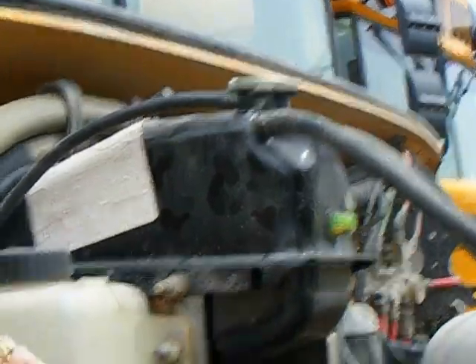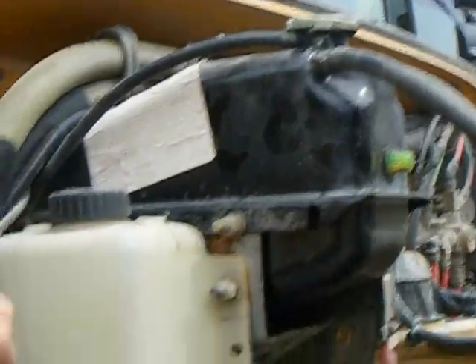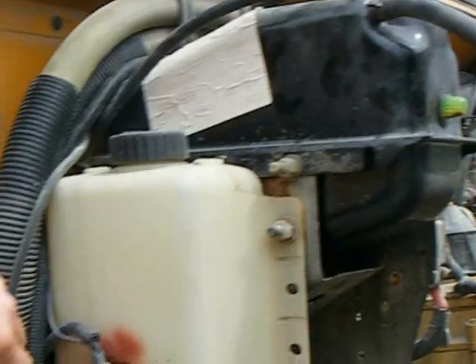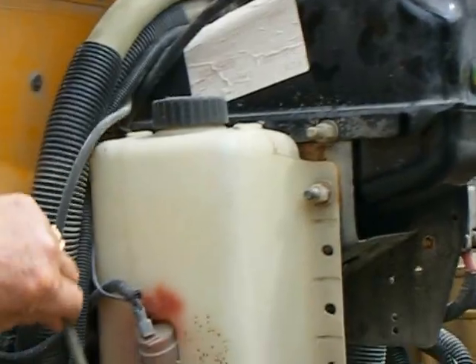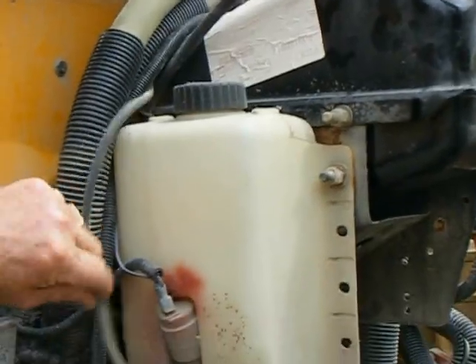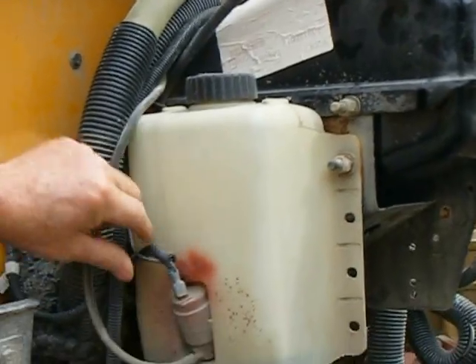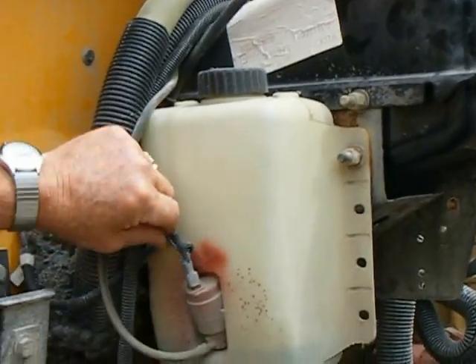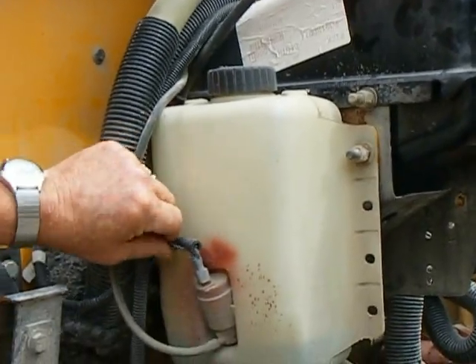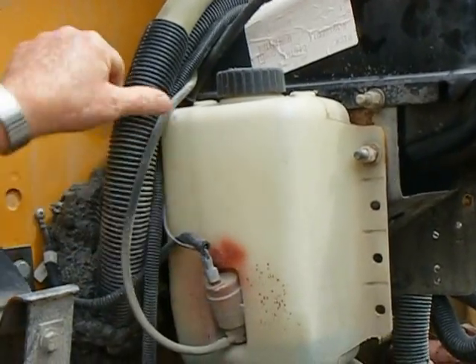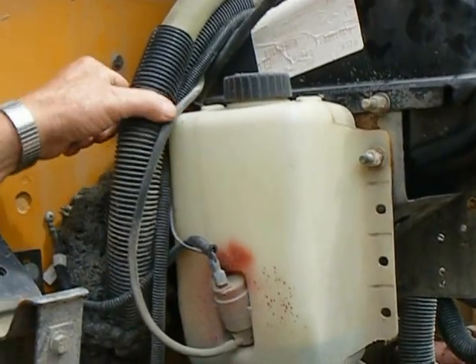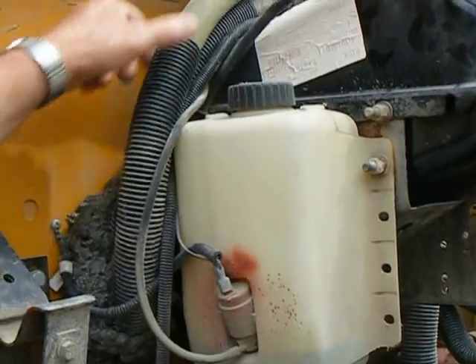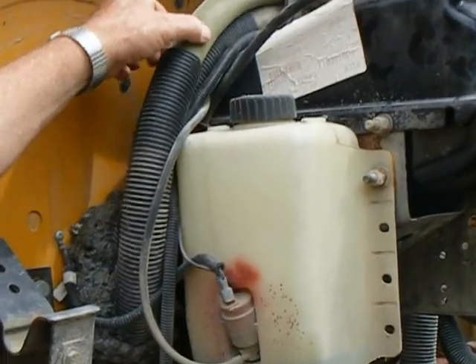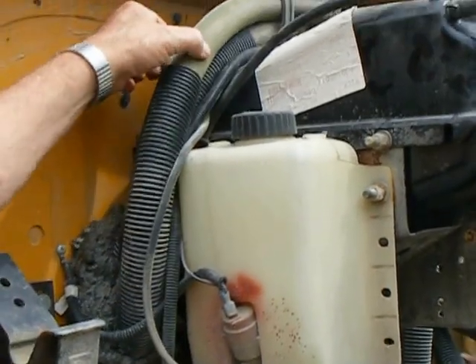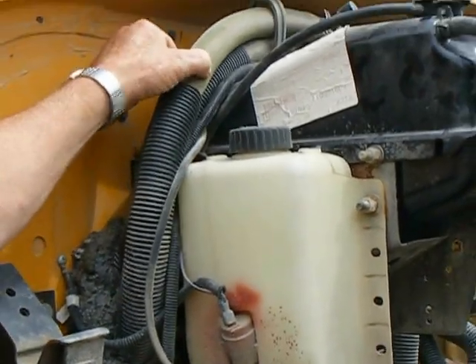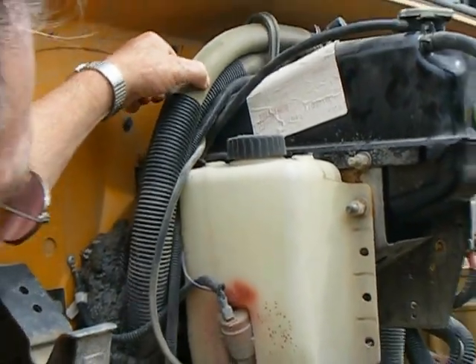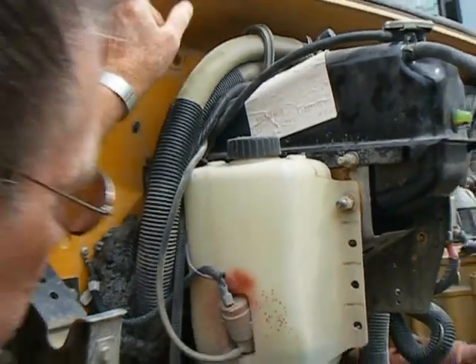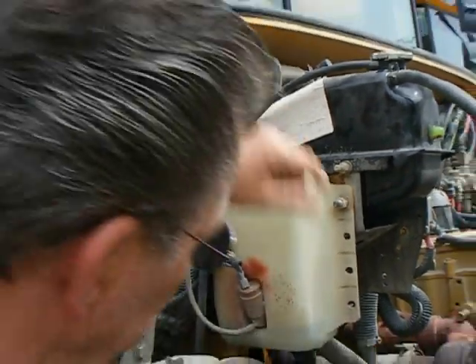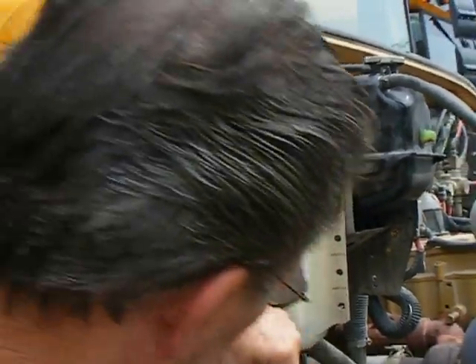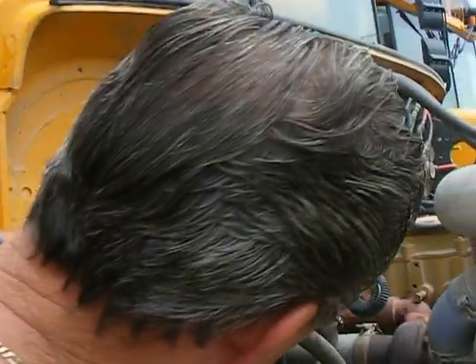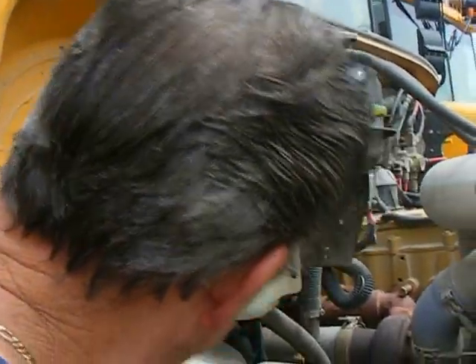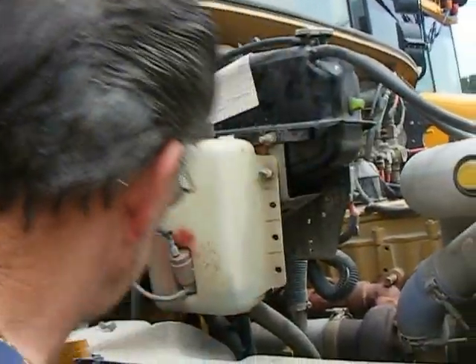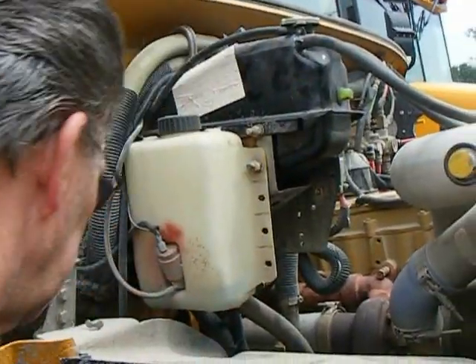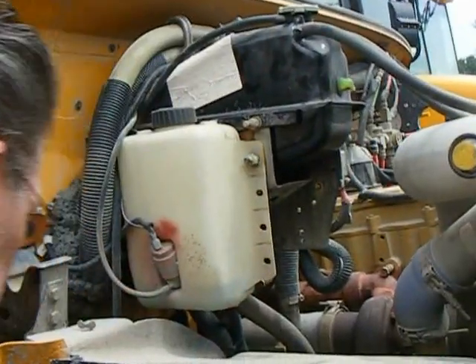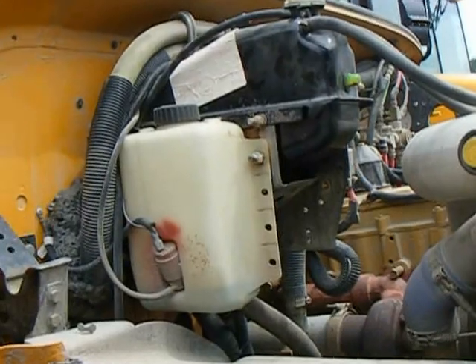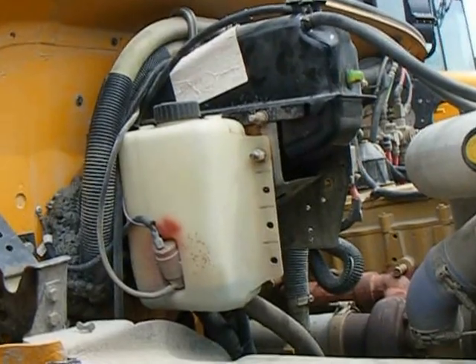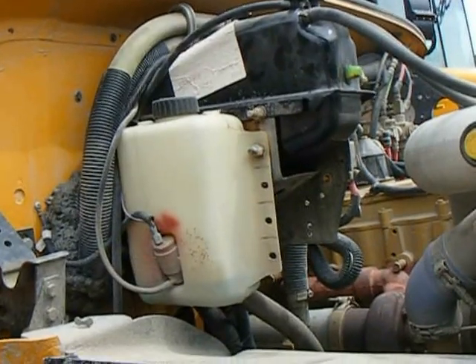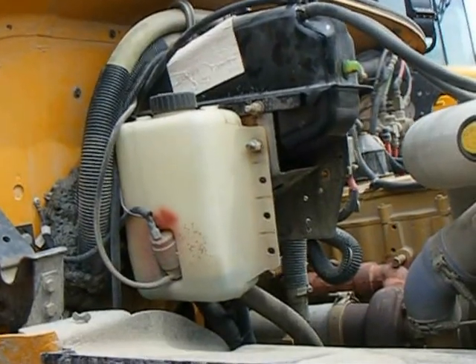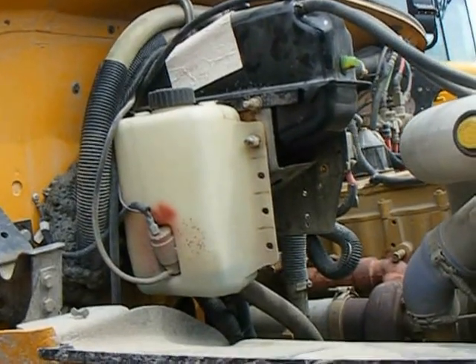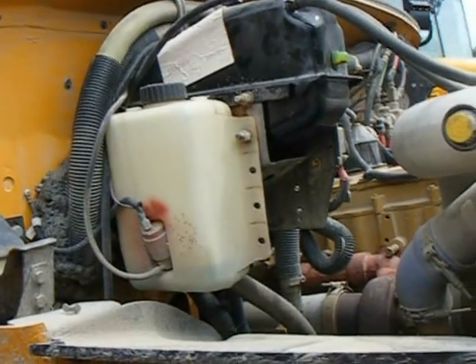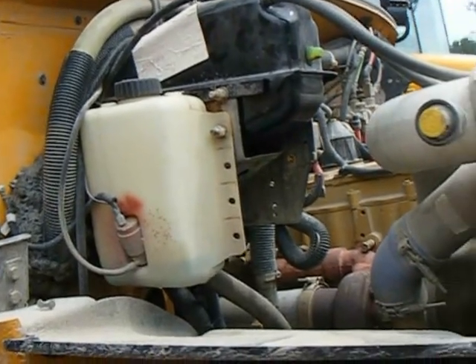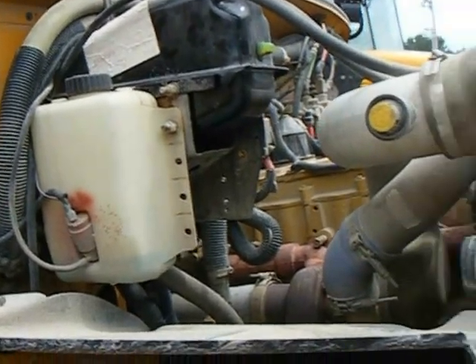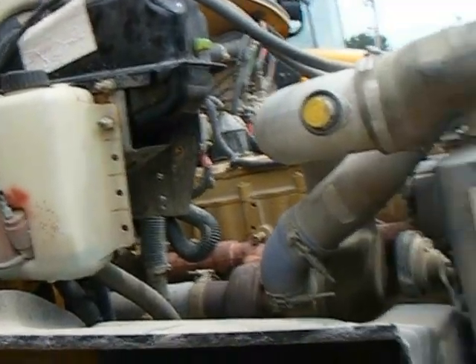Here's the windshield washer fluid. You want to check all your connections and your hoses, make sure there's no leaks. Everything looks good on this side. We're going to come over to the other side.